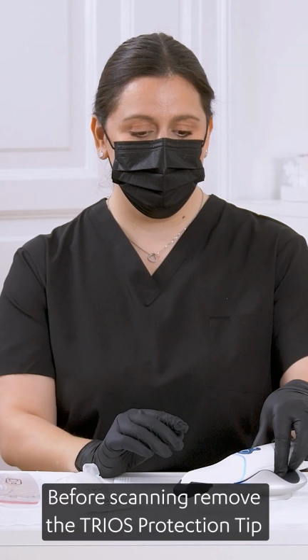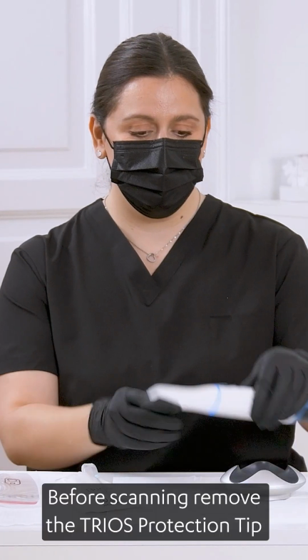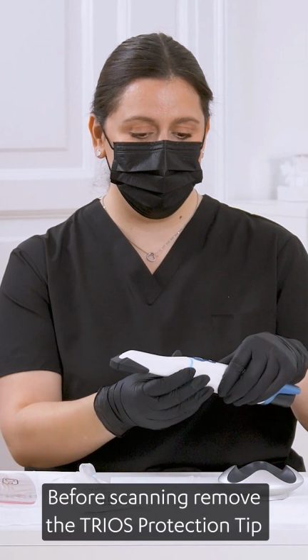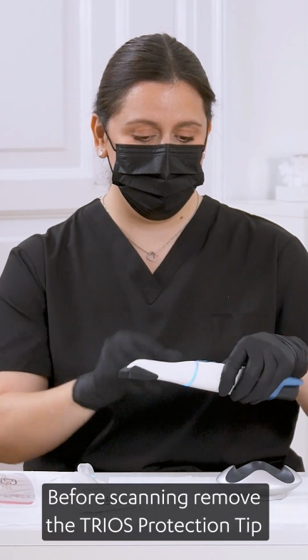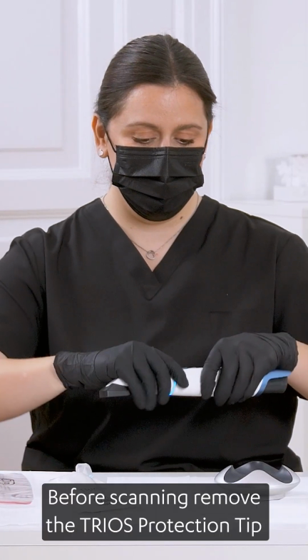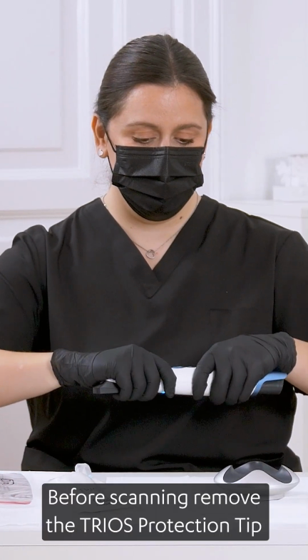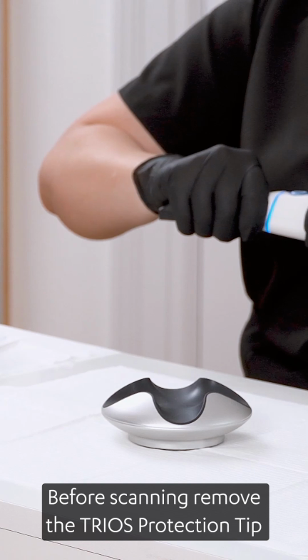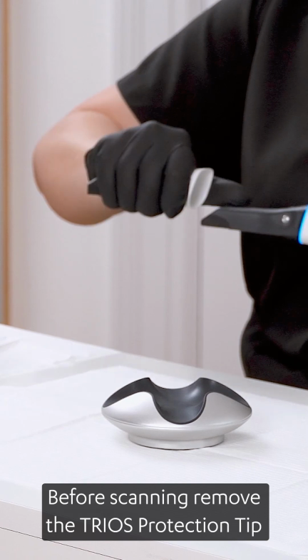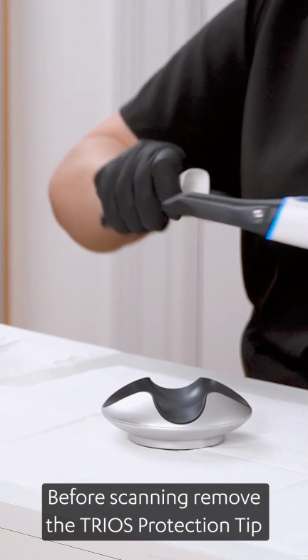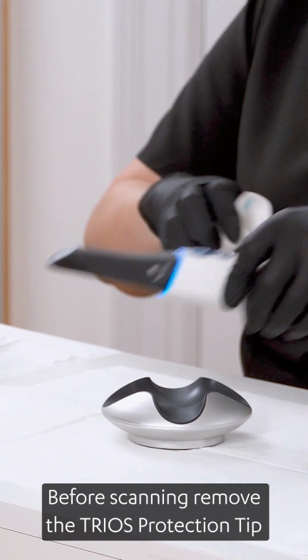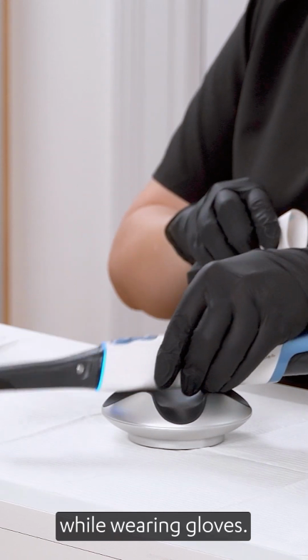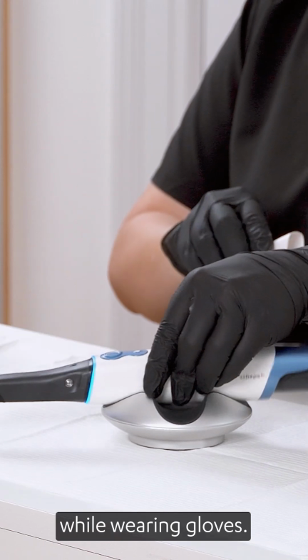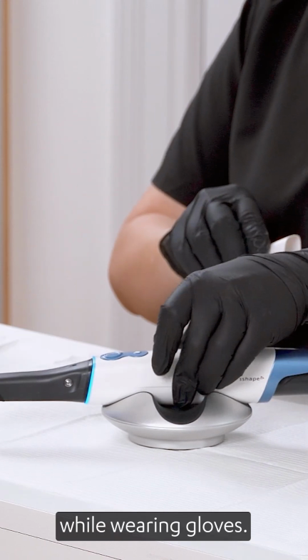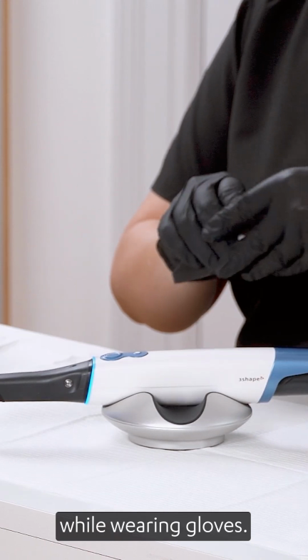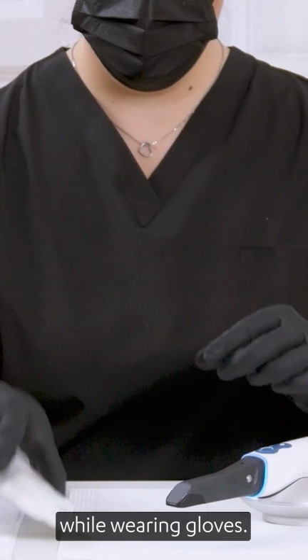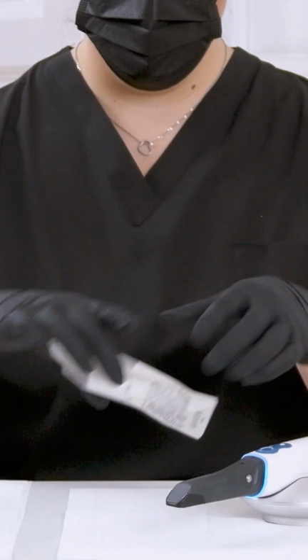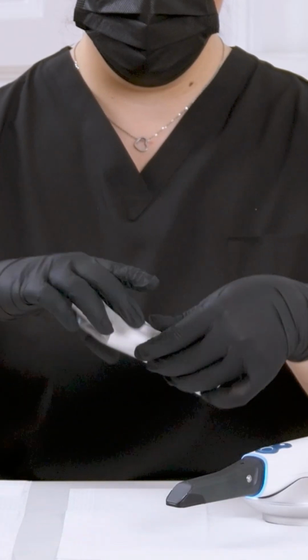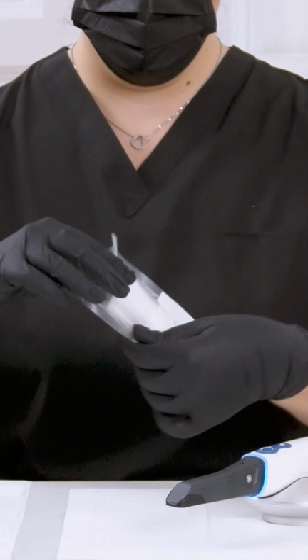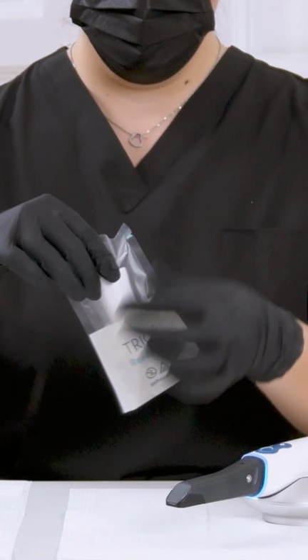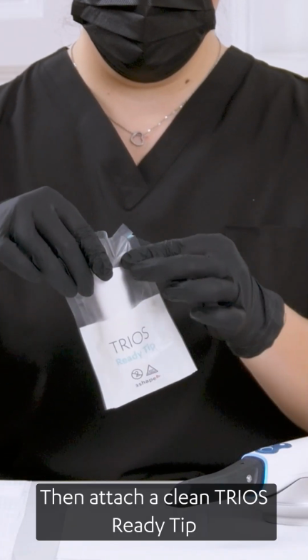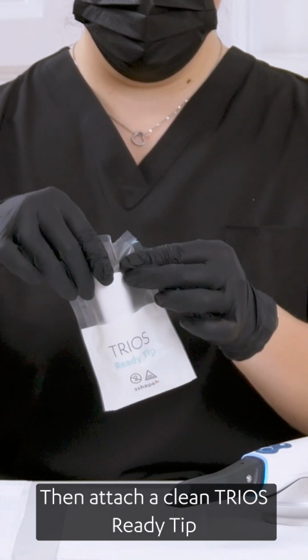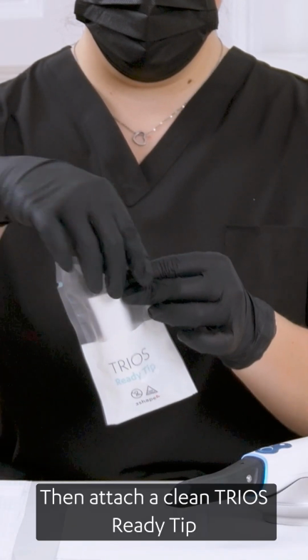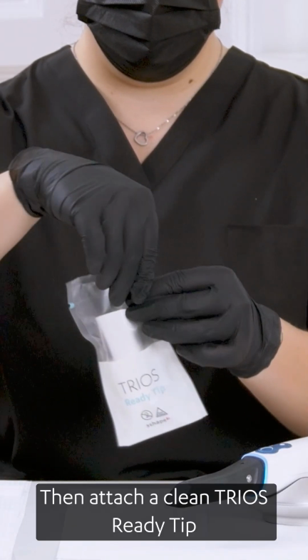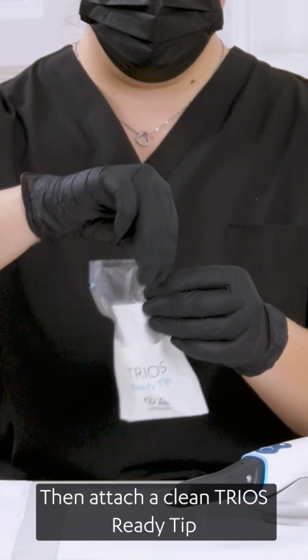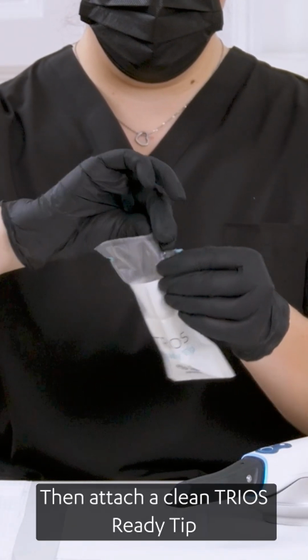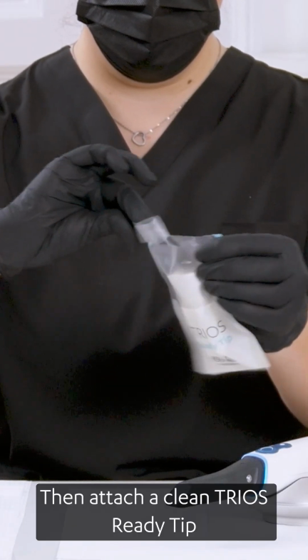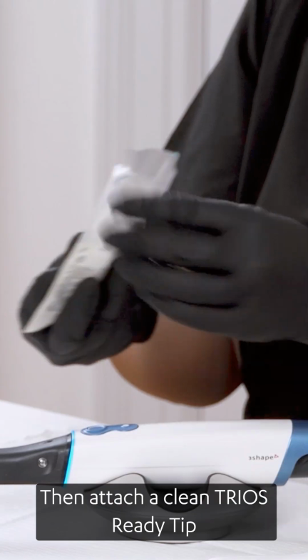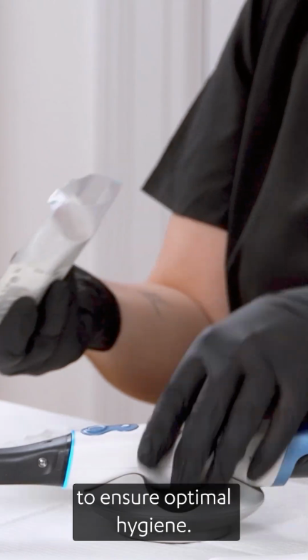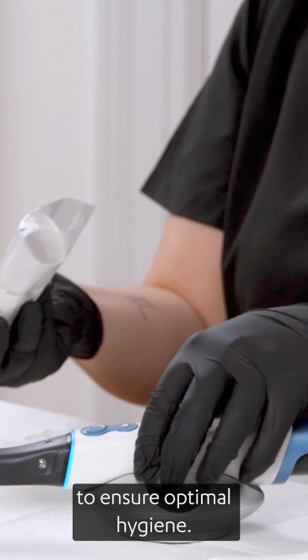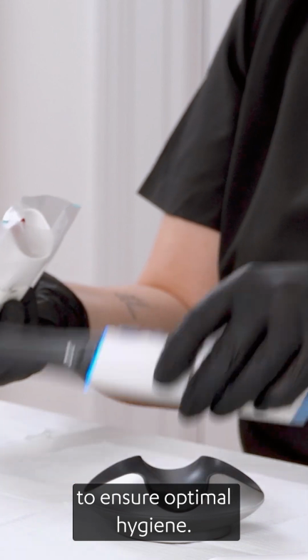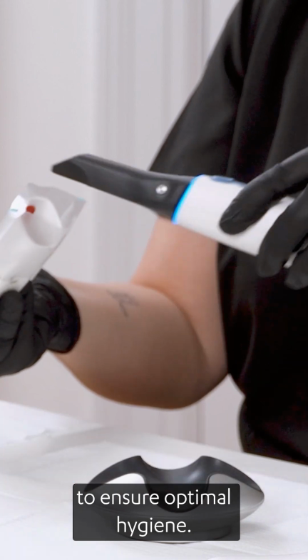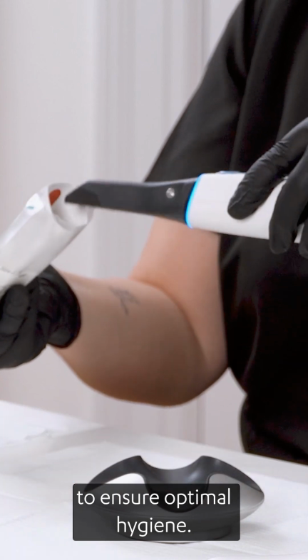Before scanning, remove the TRIOS protection tip while wearing gloves. Then attach a clean TRIOS Ready tip to ensure optimal hygiene.